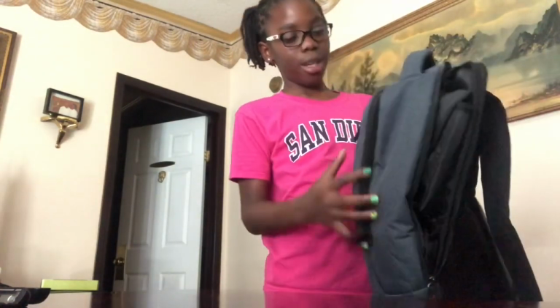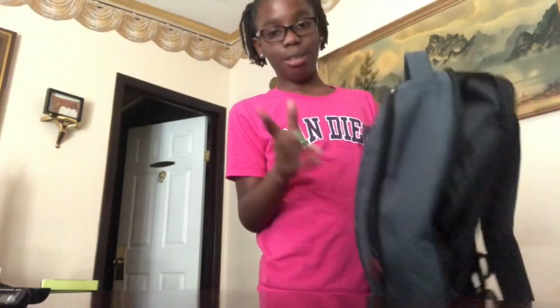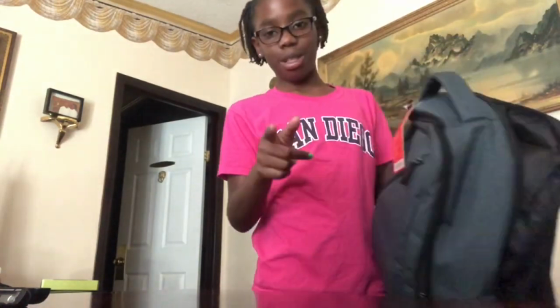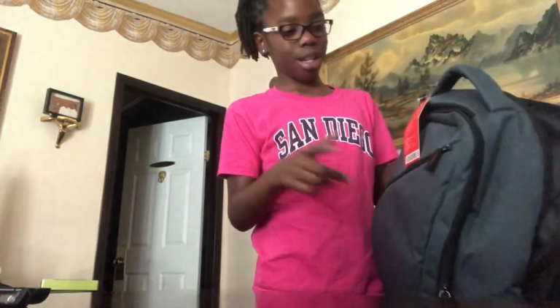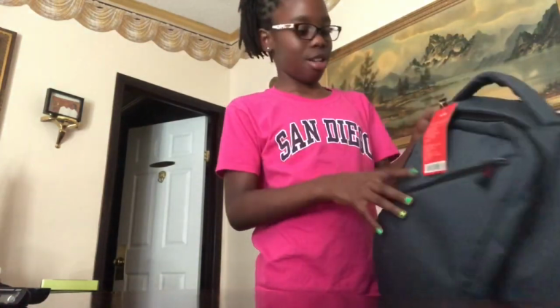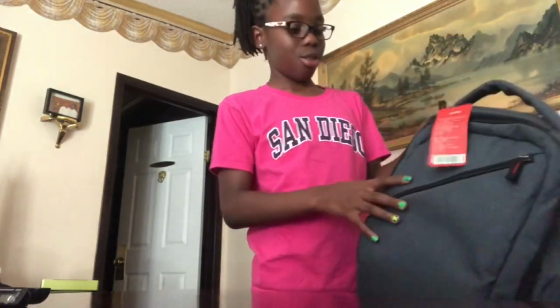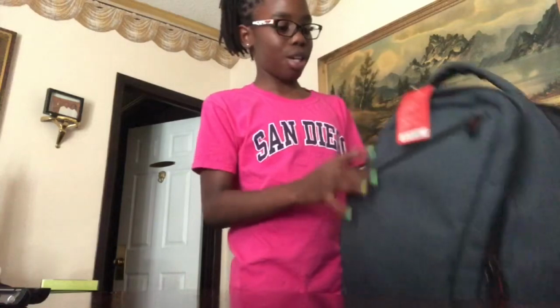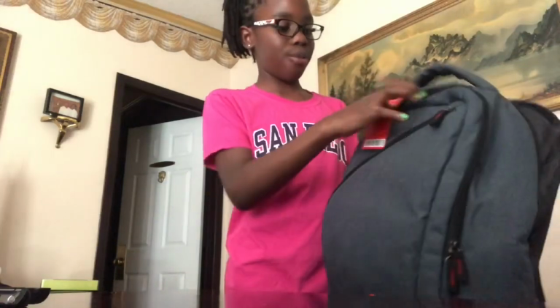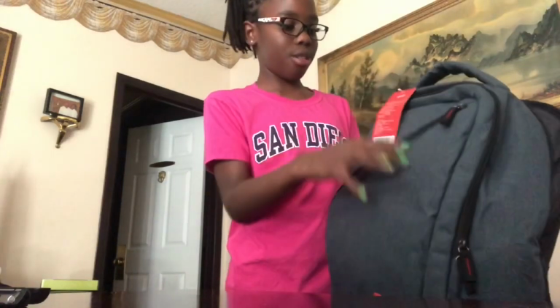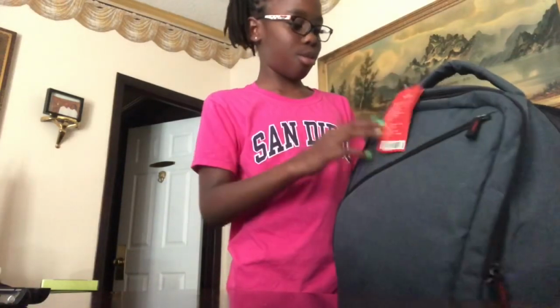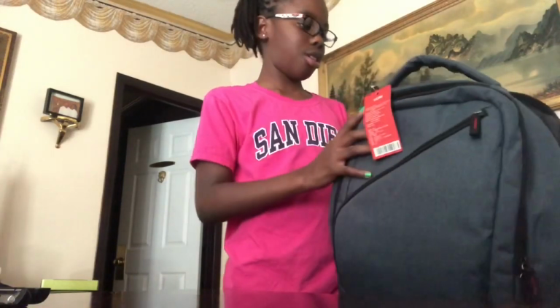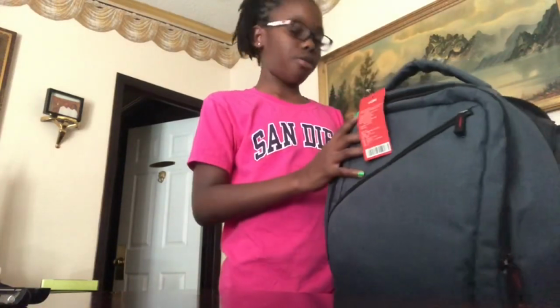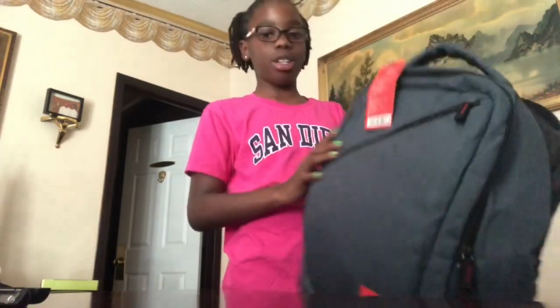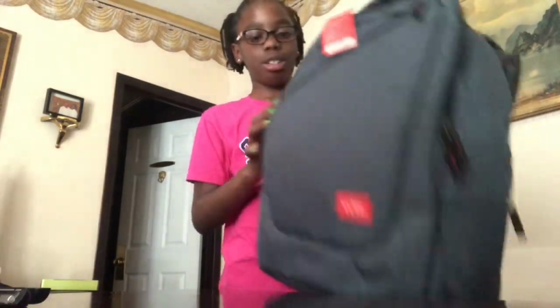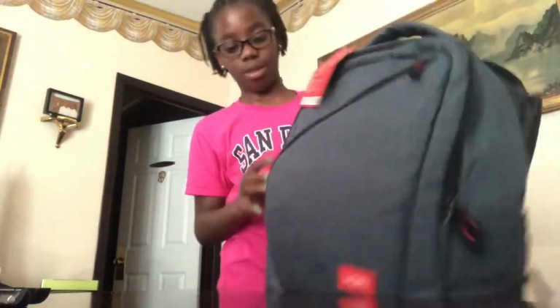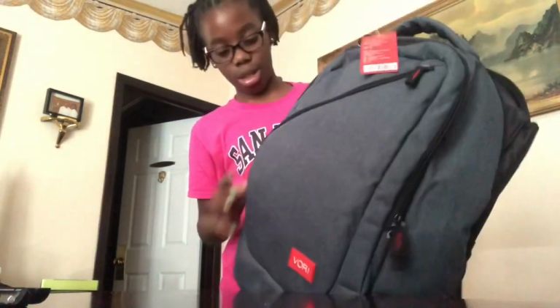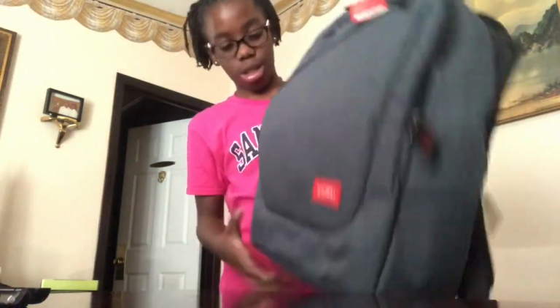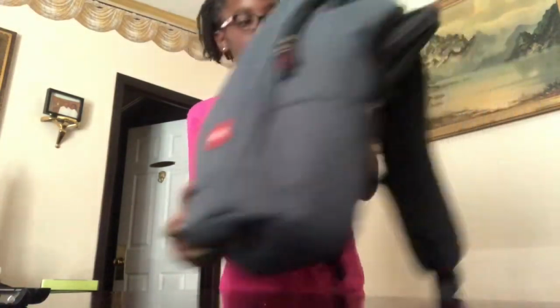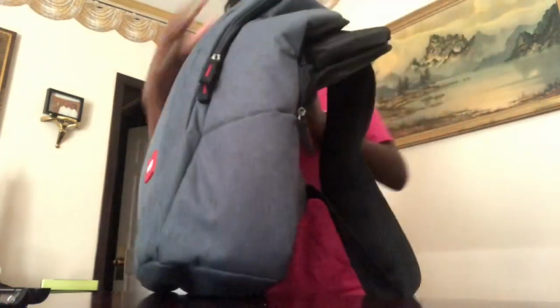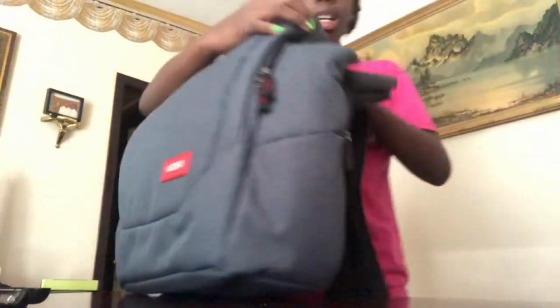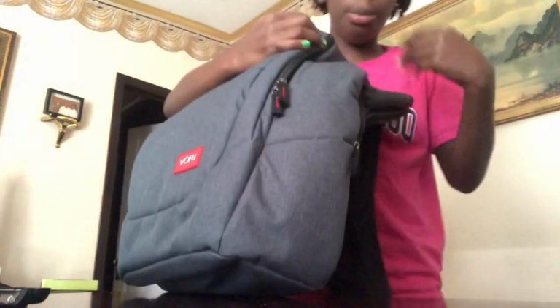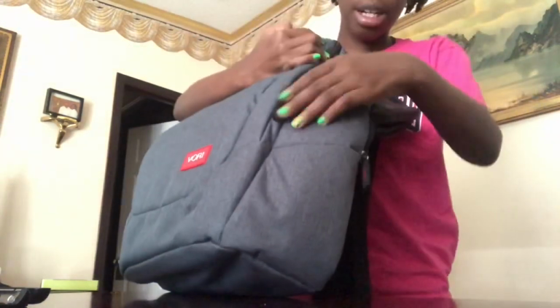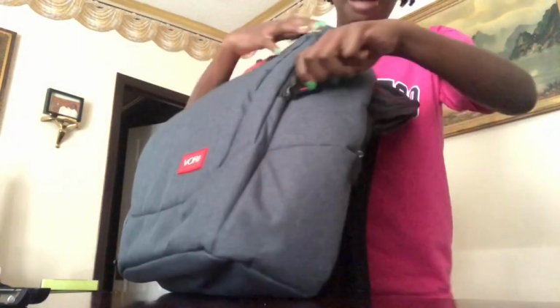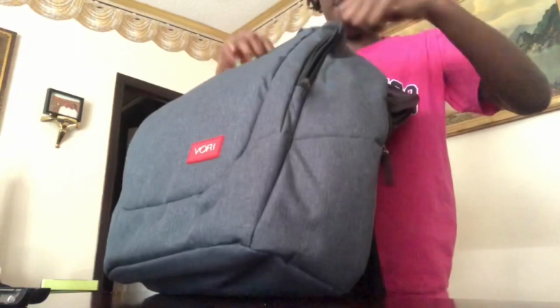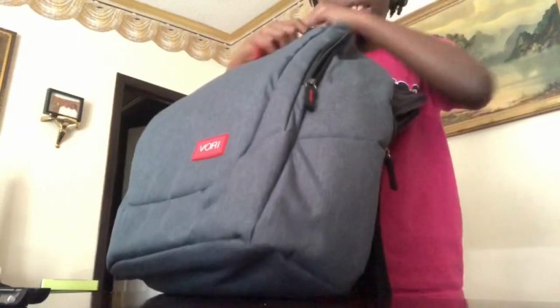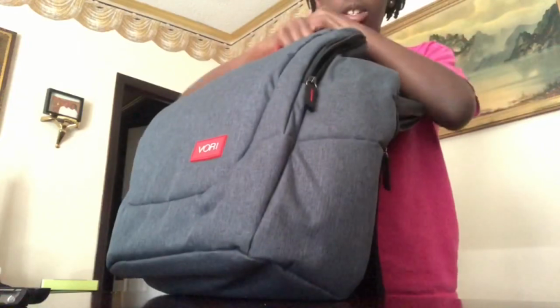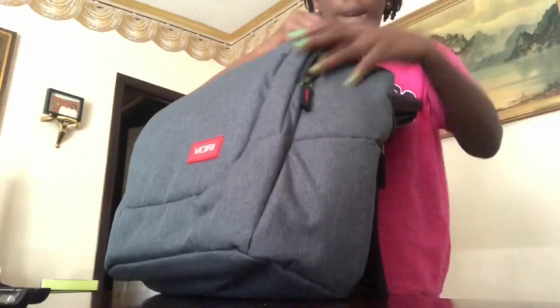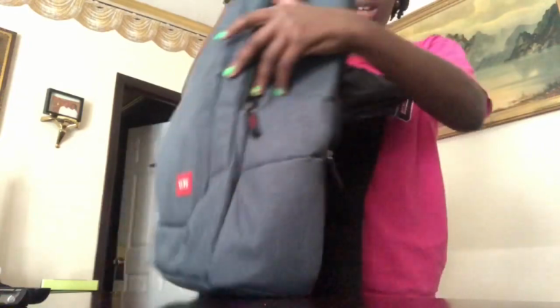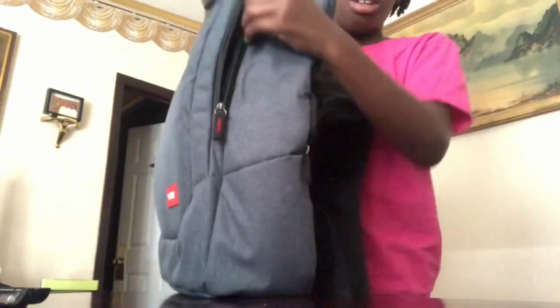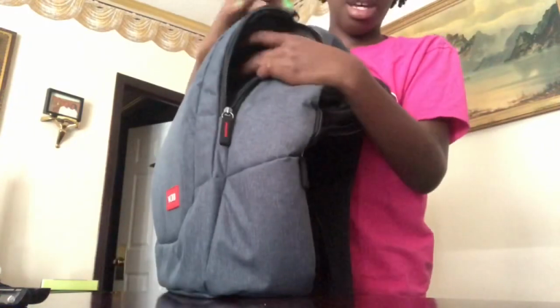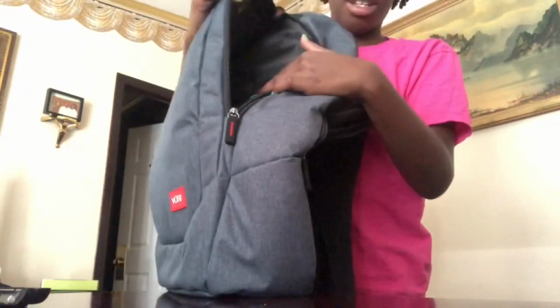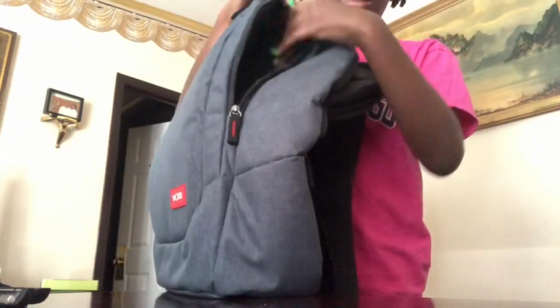Oh wait, I missed a pocket. So wait, it's one, two, three, four — yes, that one. So here's the other pocket that I forgot to show y'all about.